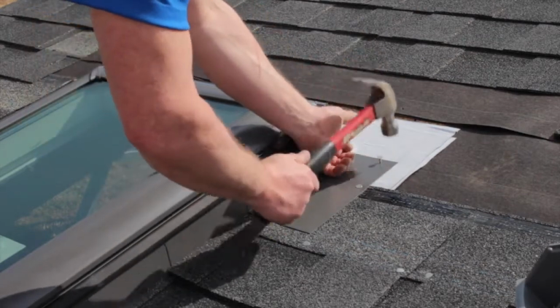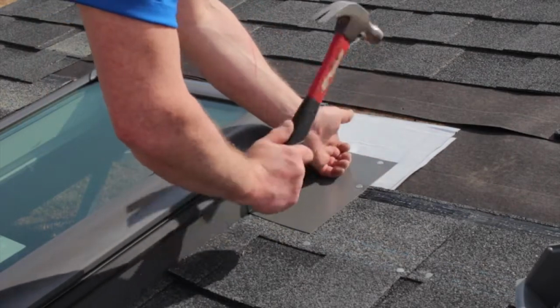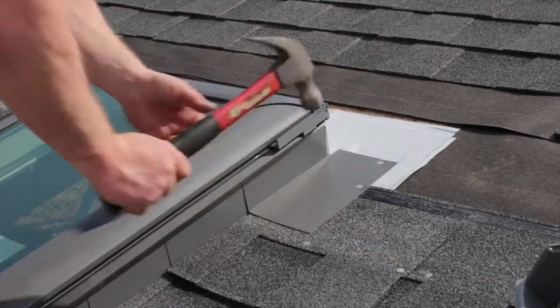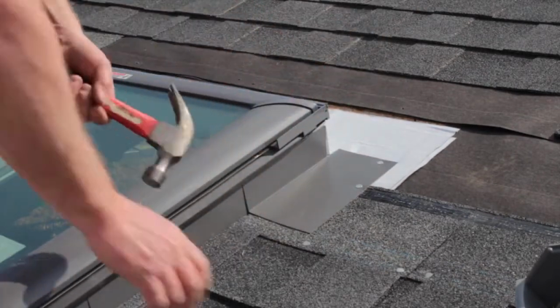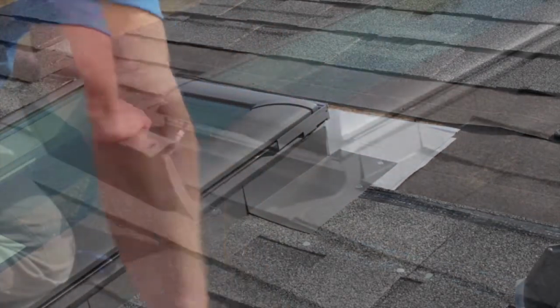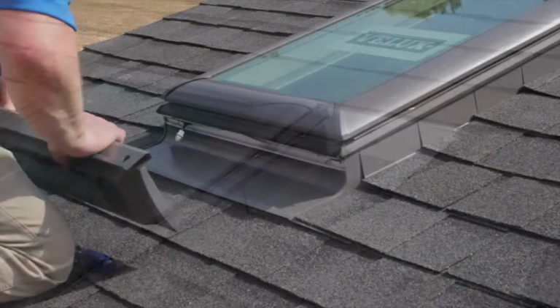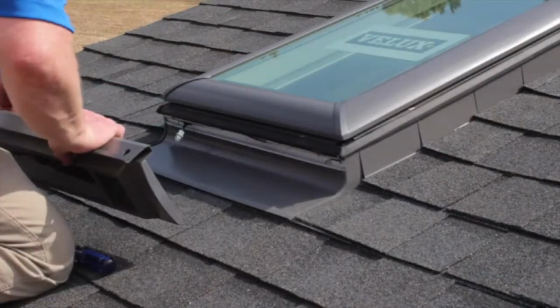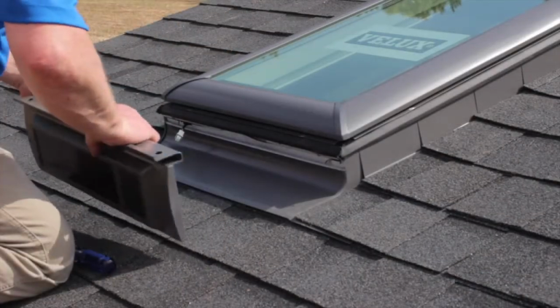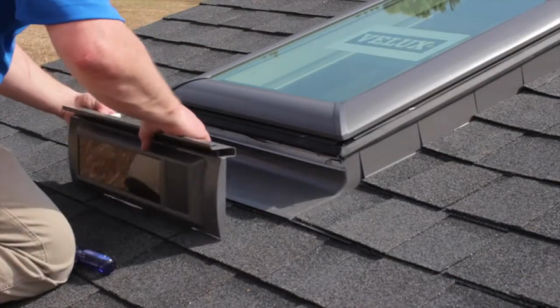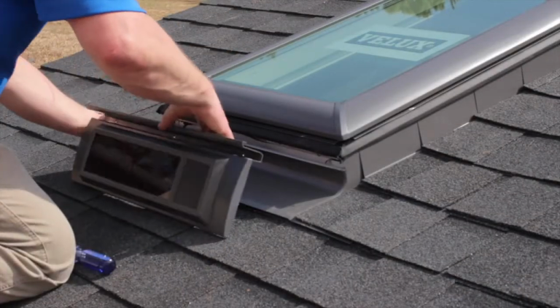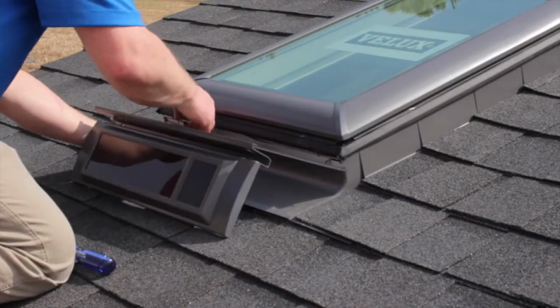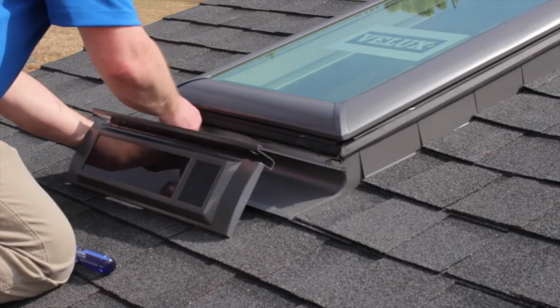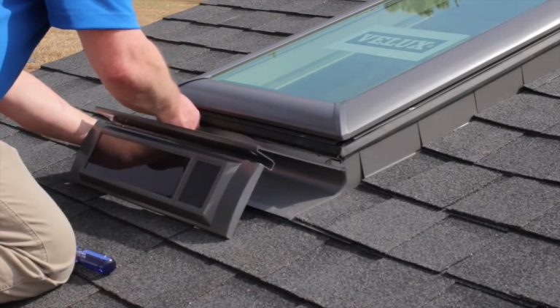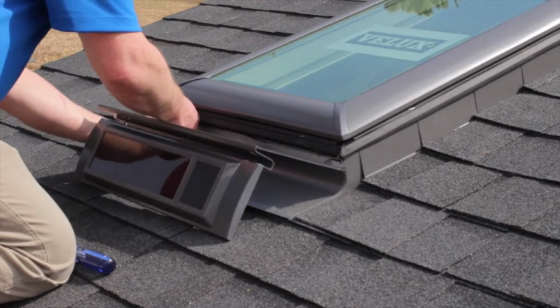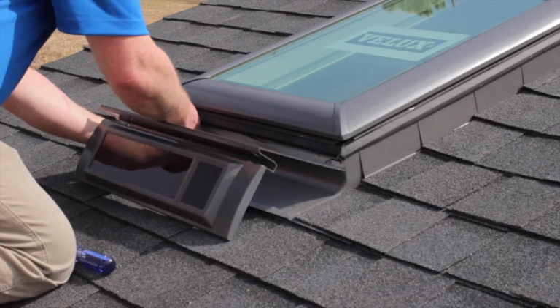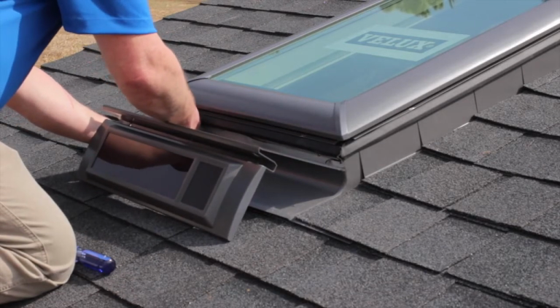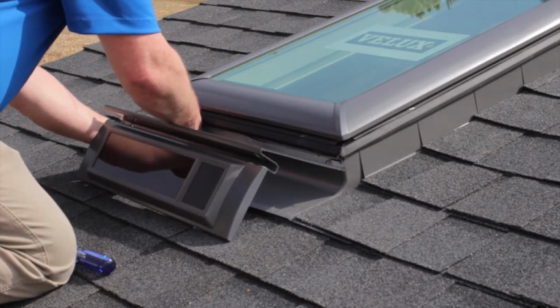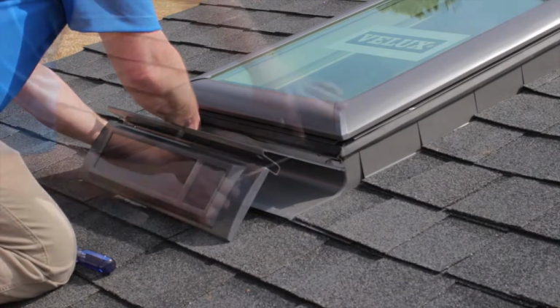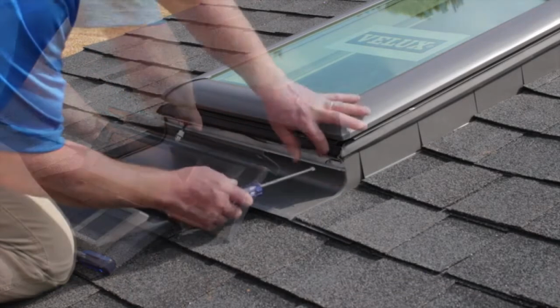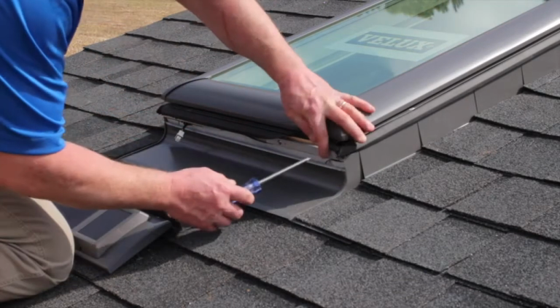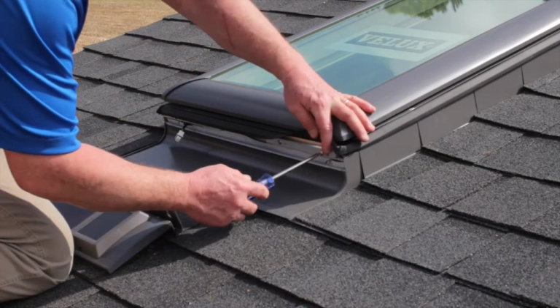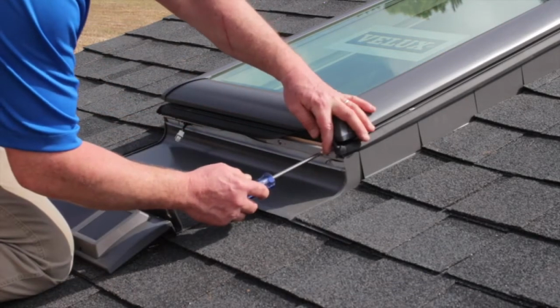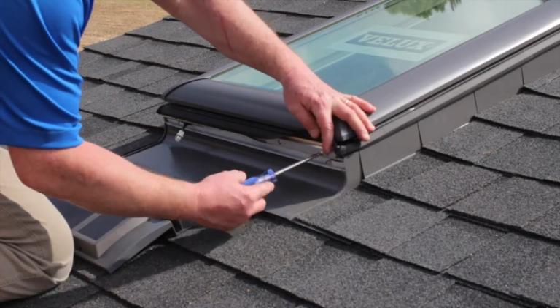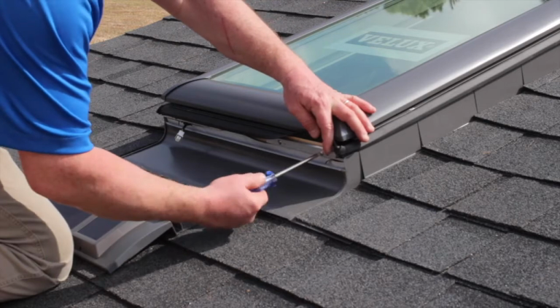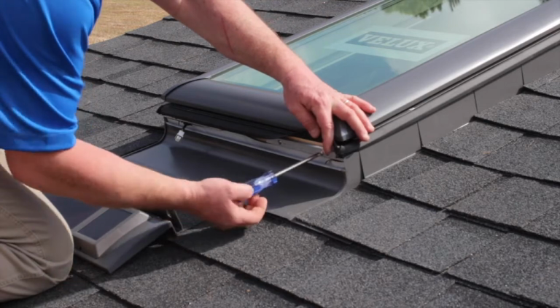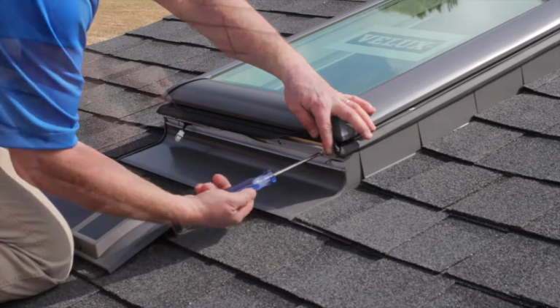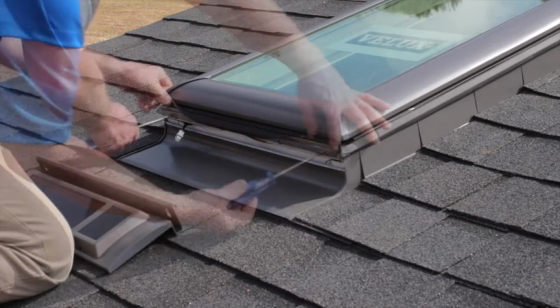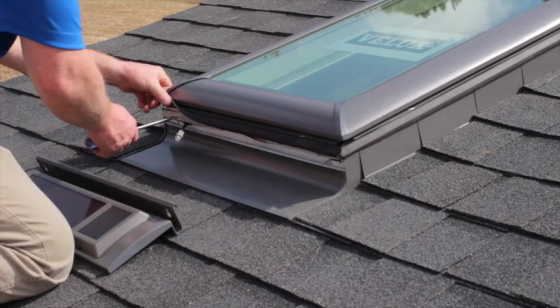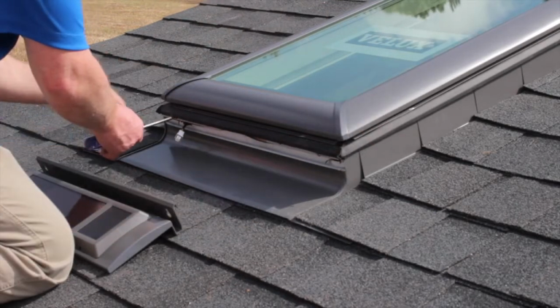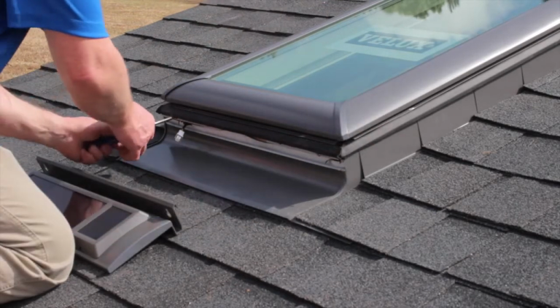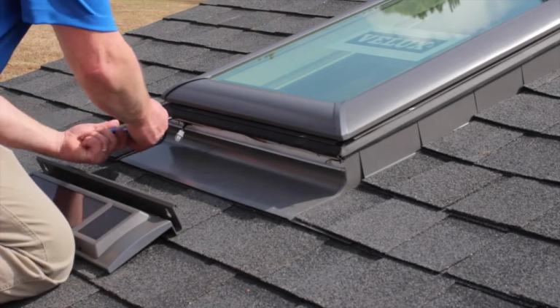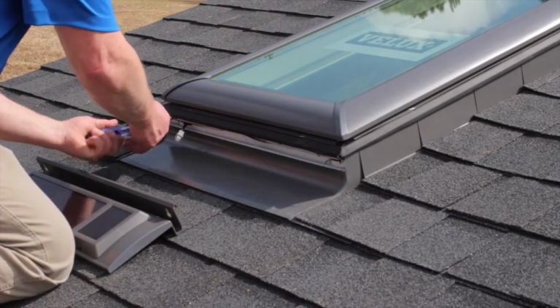You're now ready to connect and attach the solar panel. Connect the wire located on the bottom of the Skylight to the solar panel, and then attach the panel to the body of the Skylight with the two screws provided.